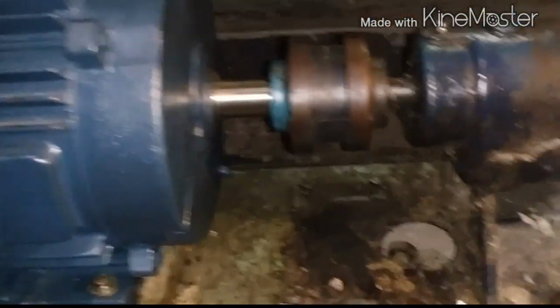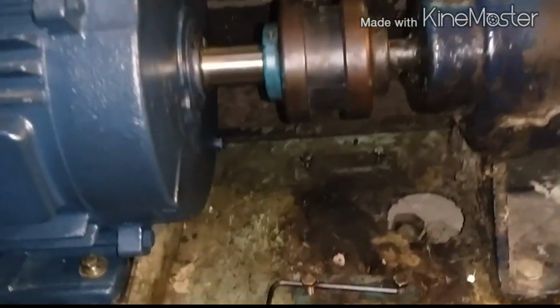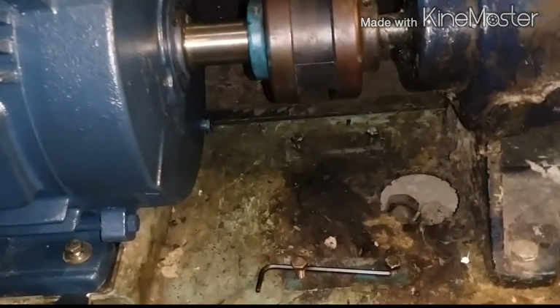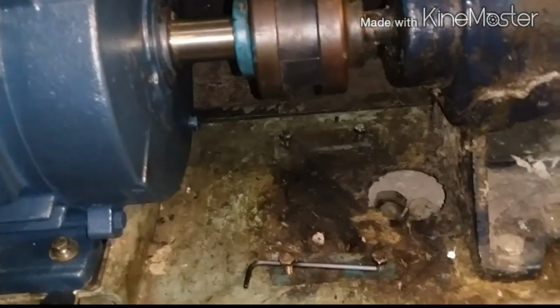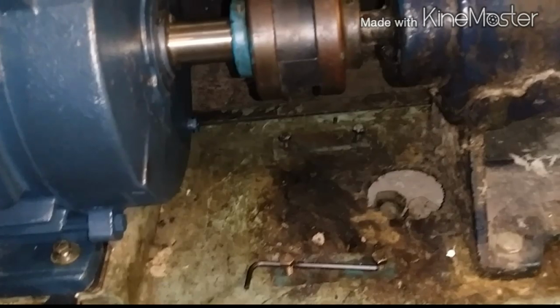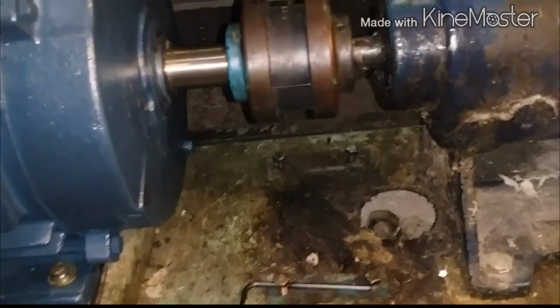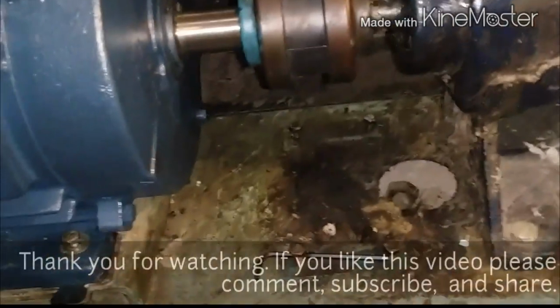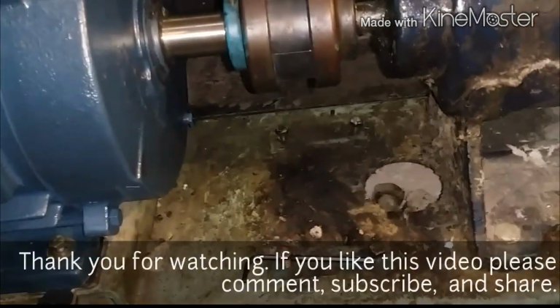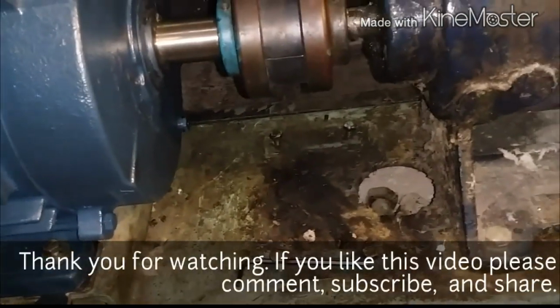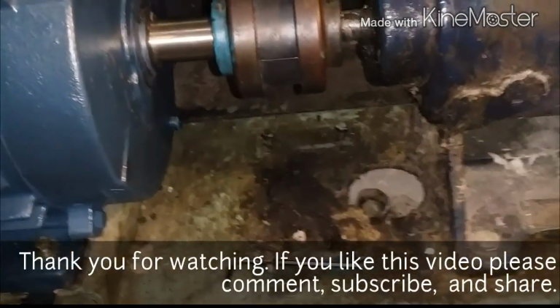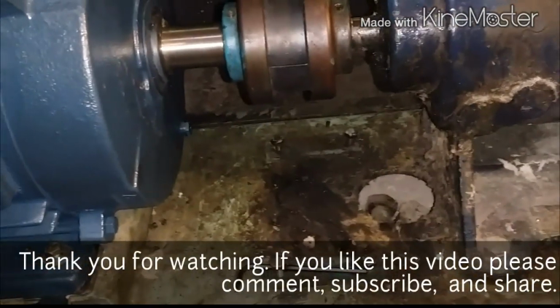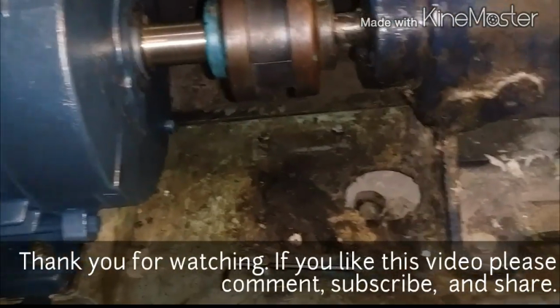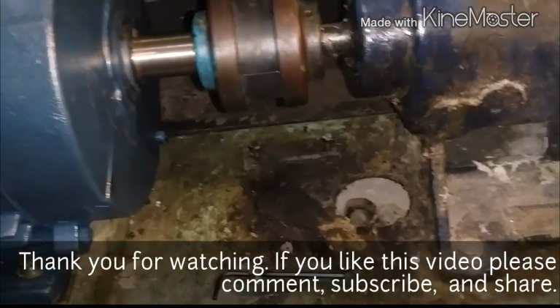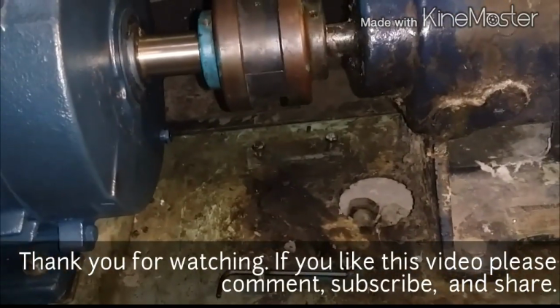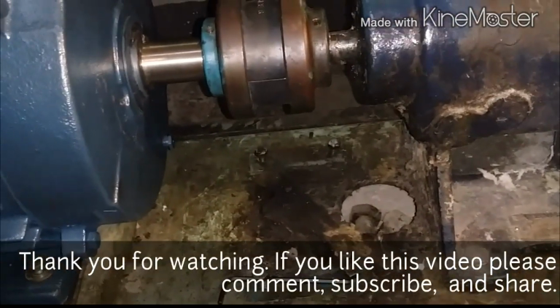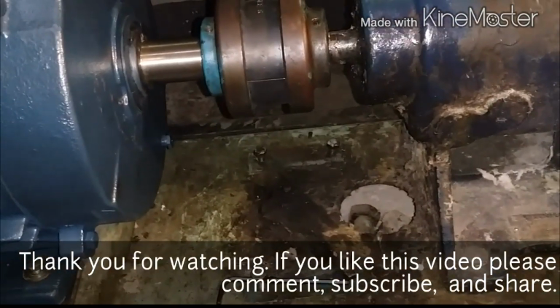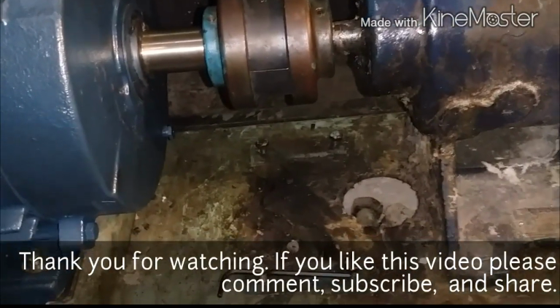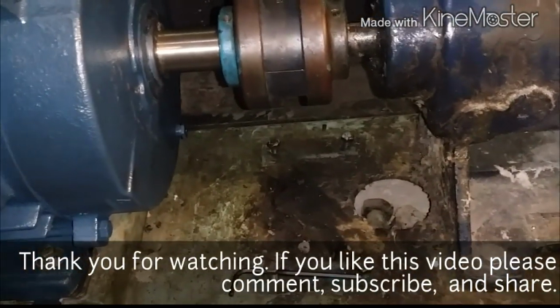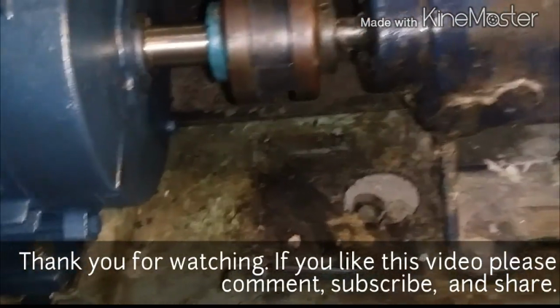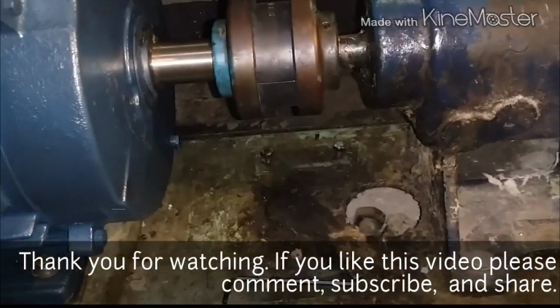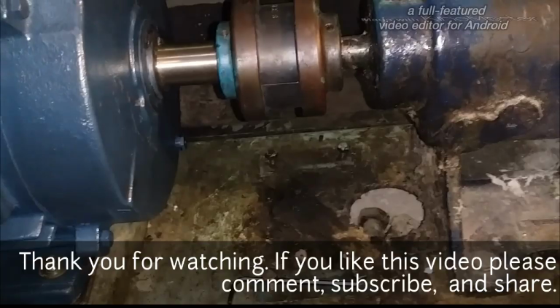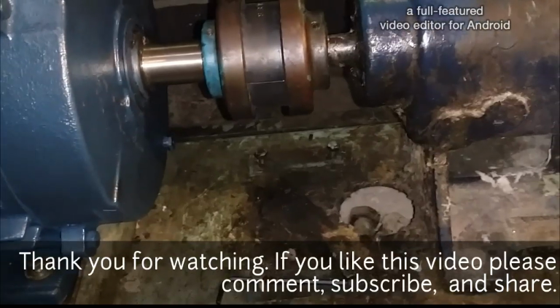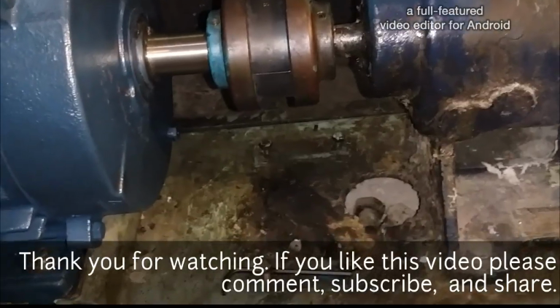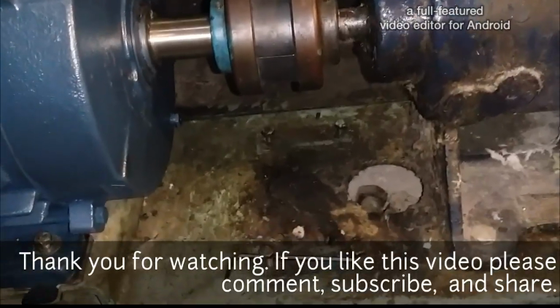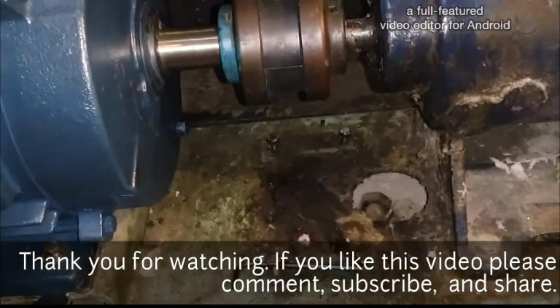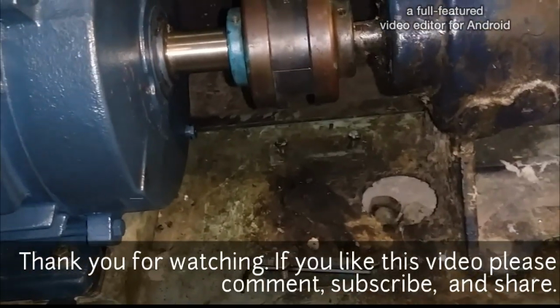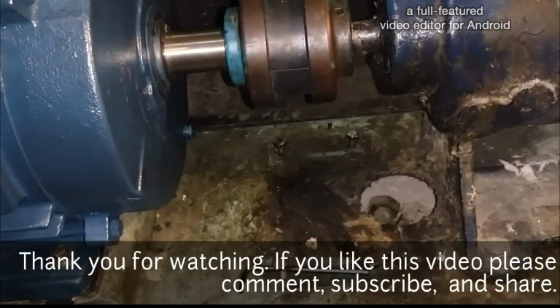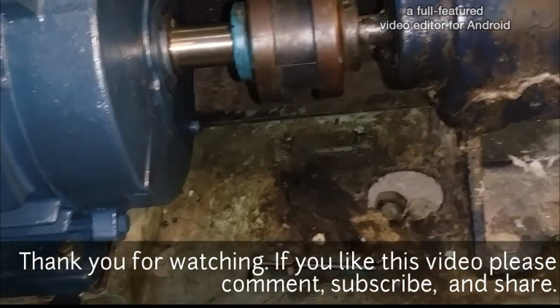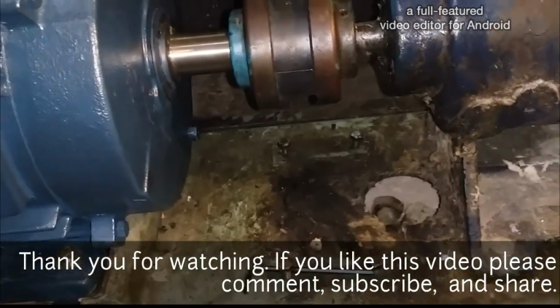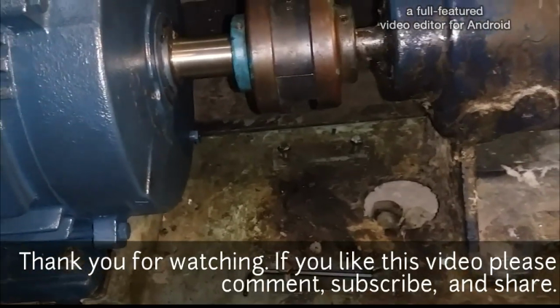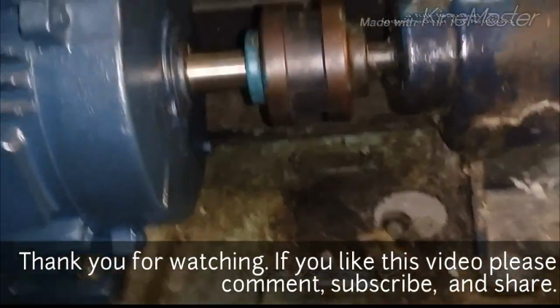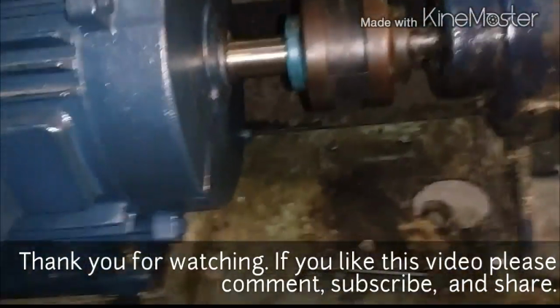Thanks for watching Emin HVAC. If you like the video, please subscribe, comment, share — all the good things. Take care, fellas.